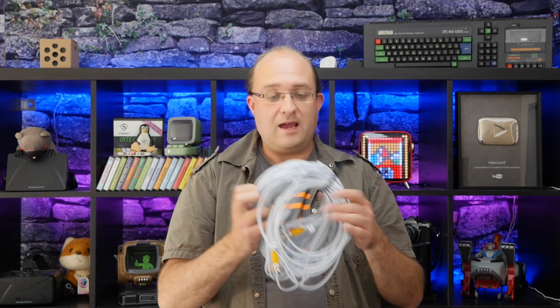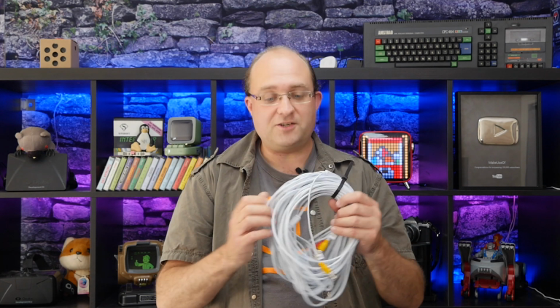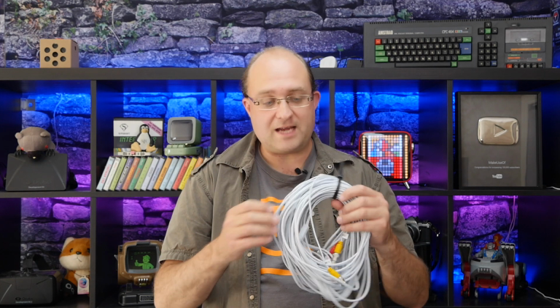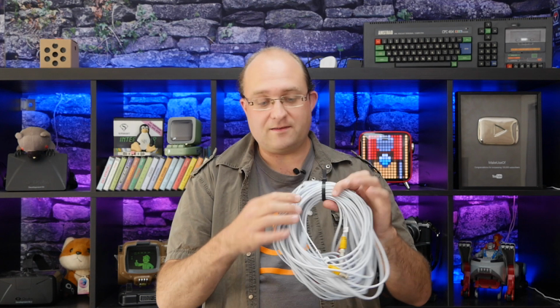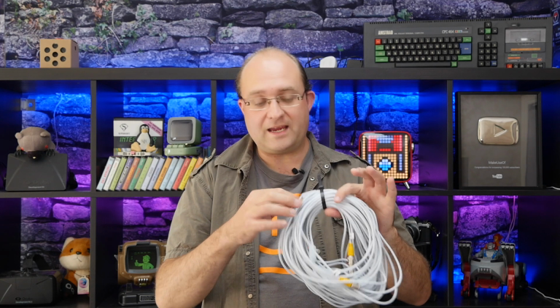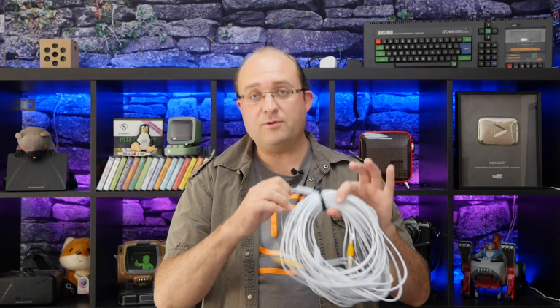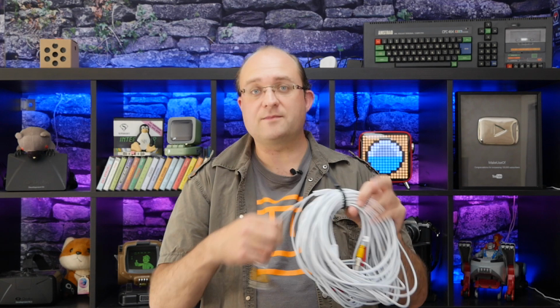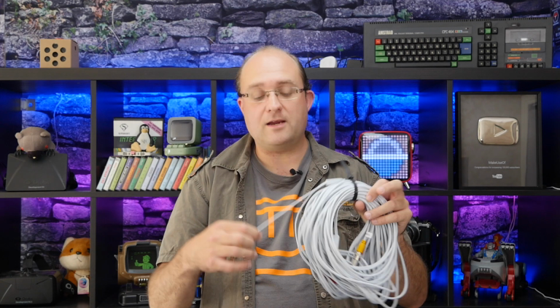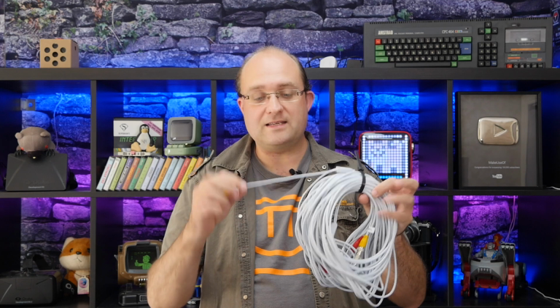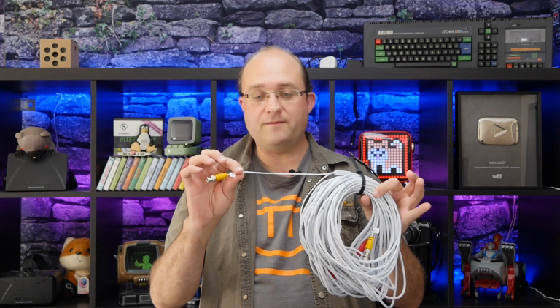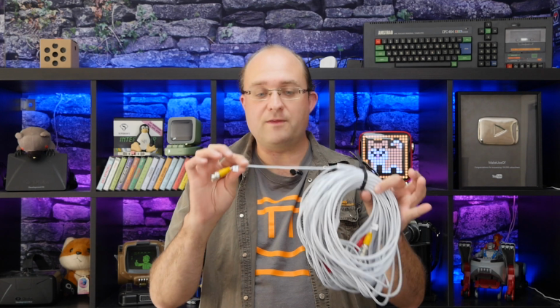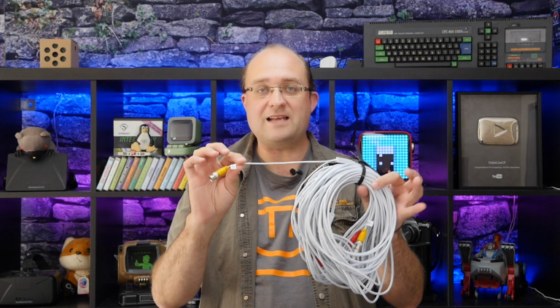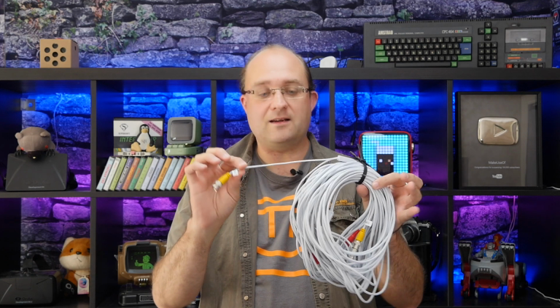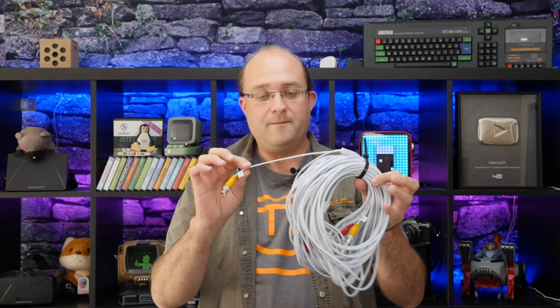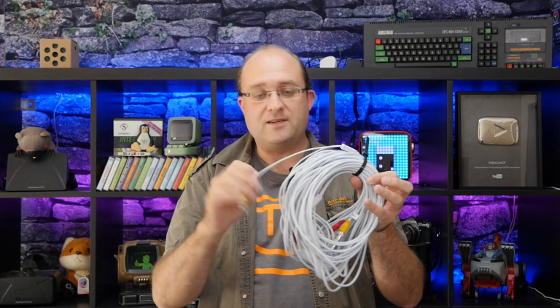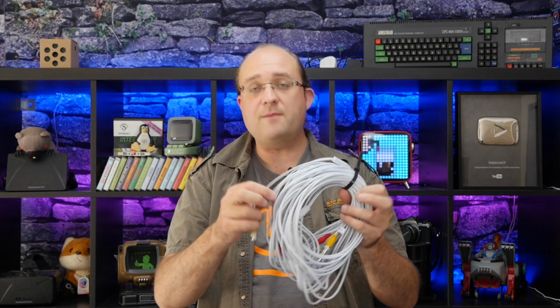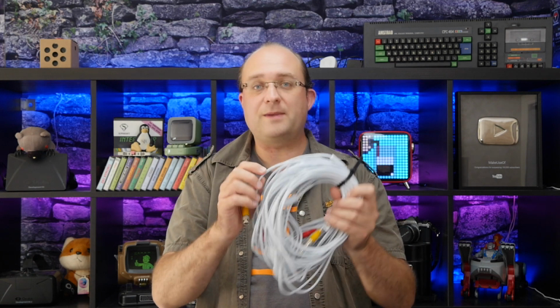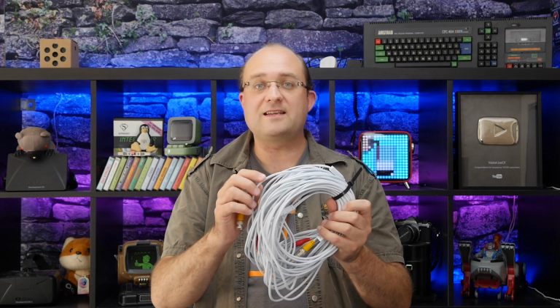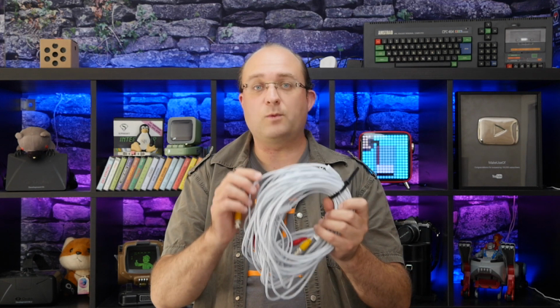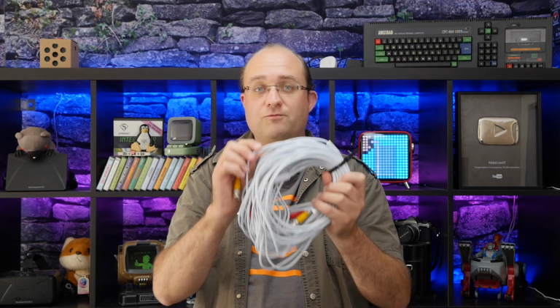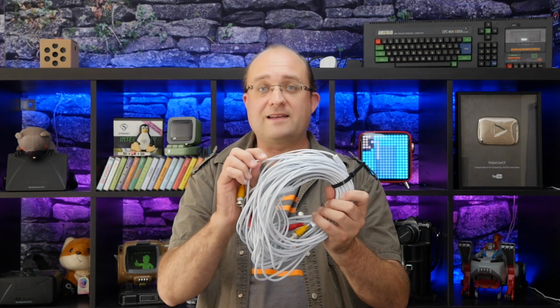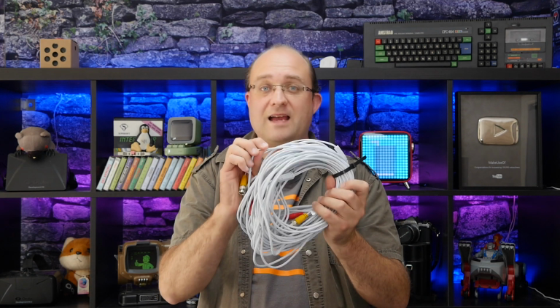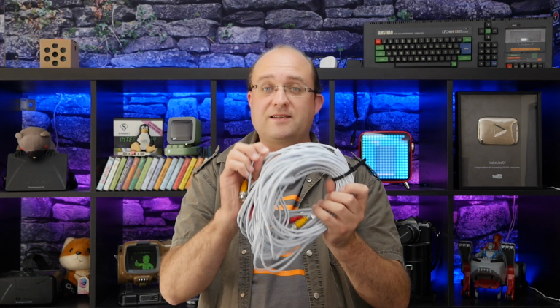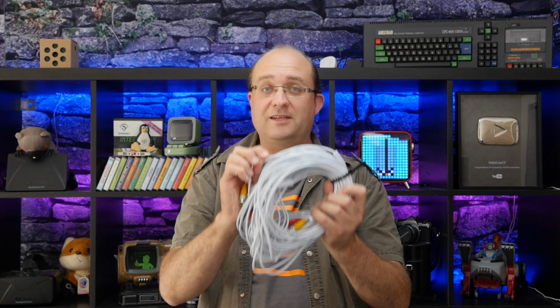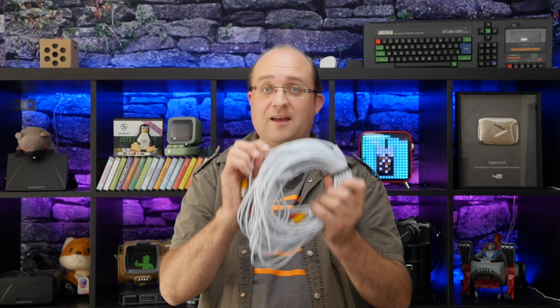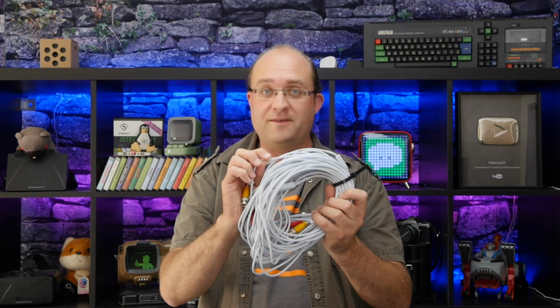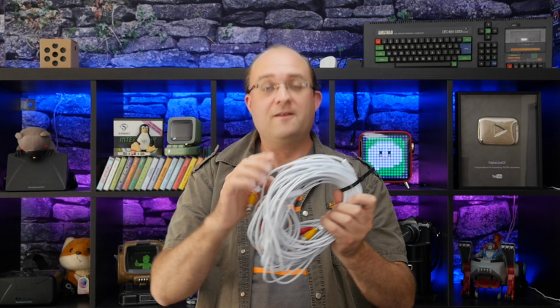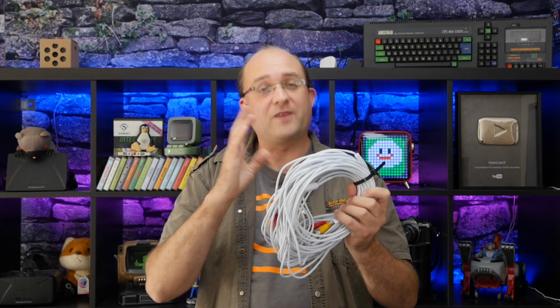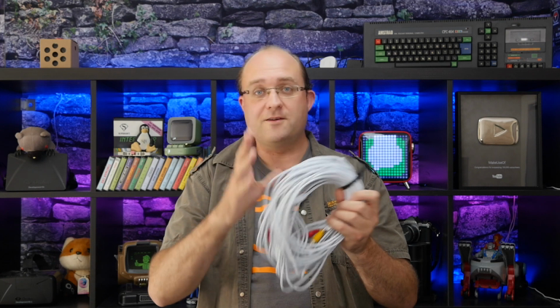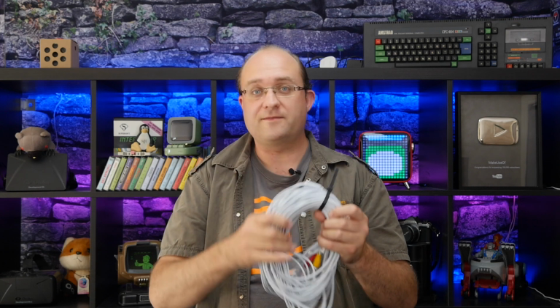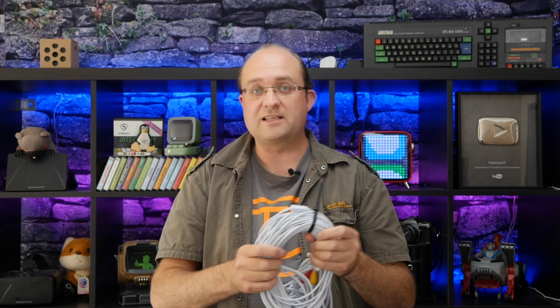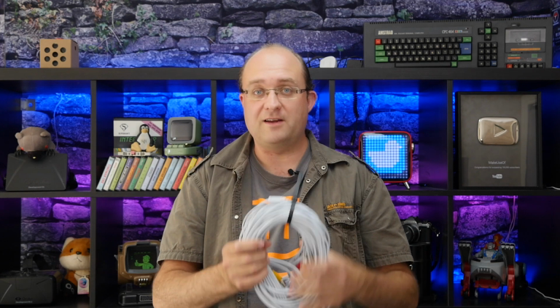I should also add that the cable they supplied is covered with a type of plastic which rats absolutely love. I know this from experience.